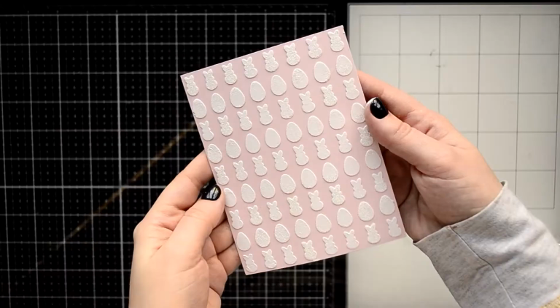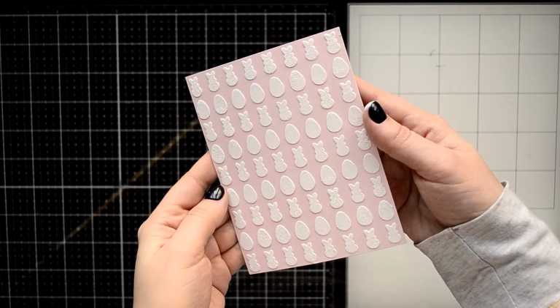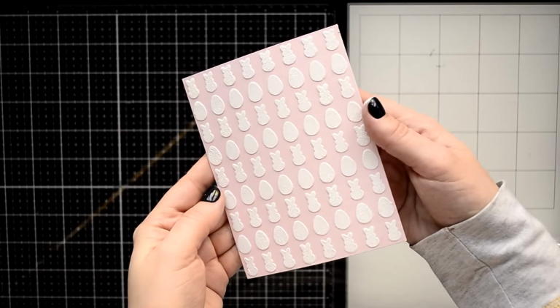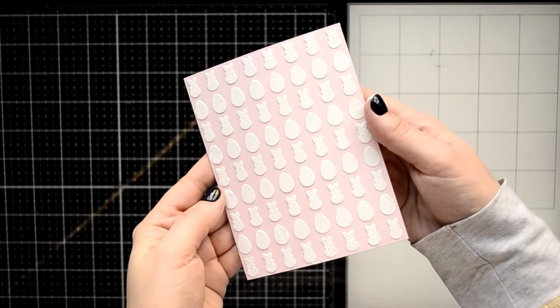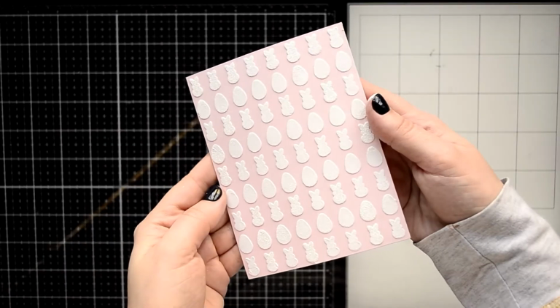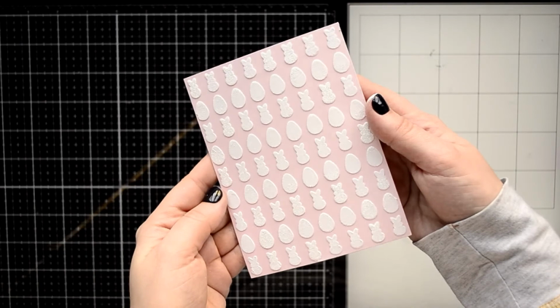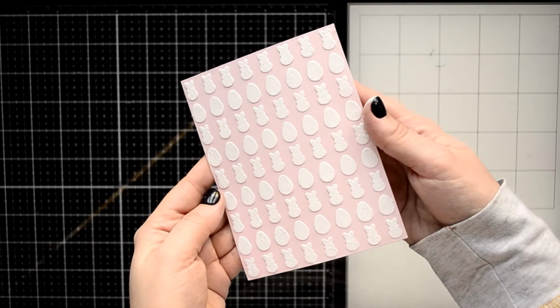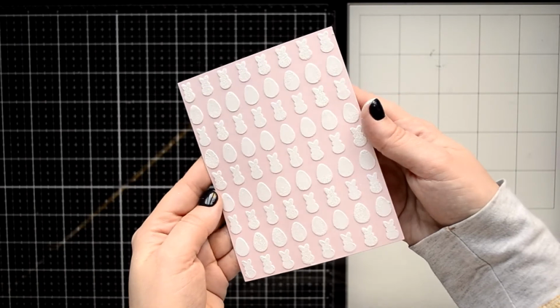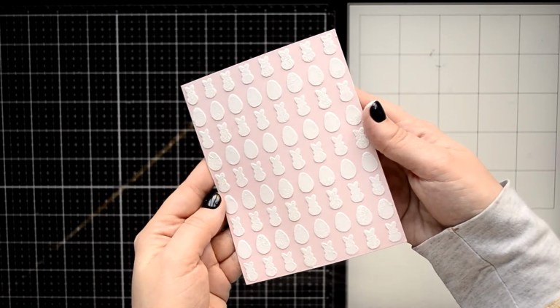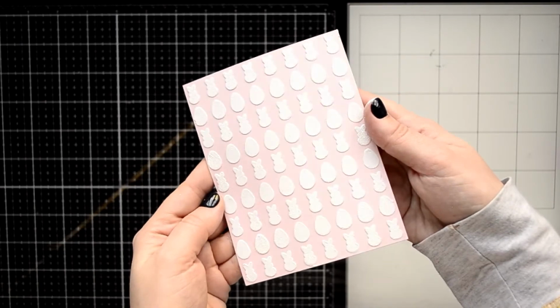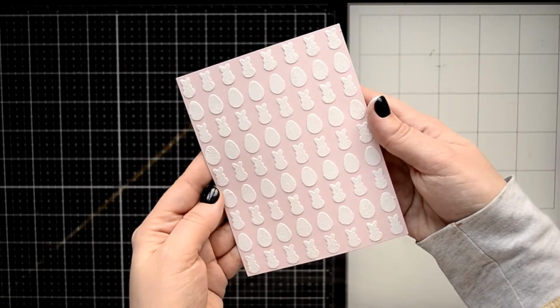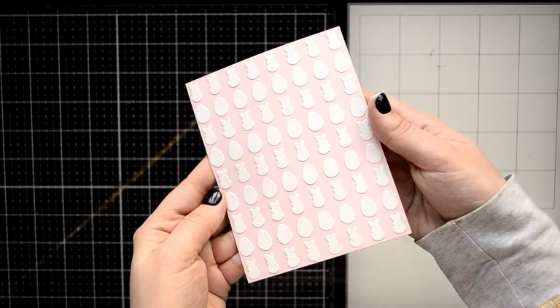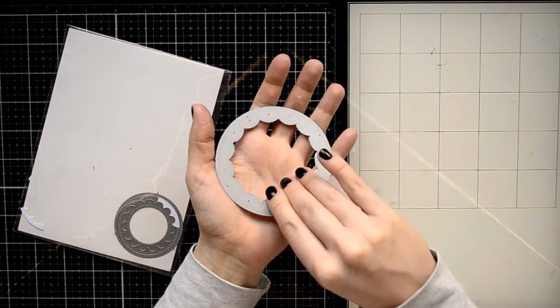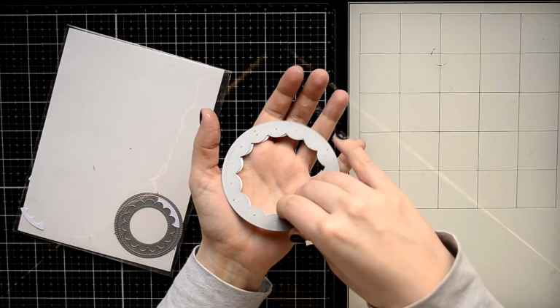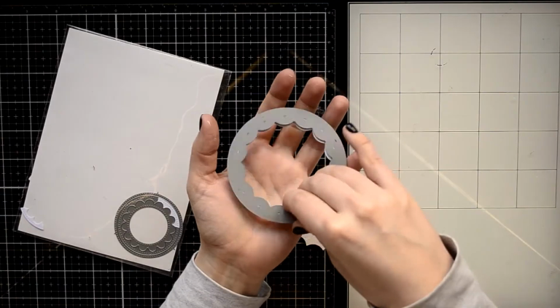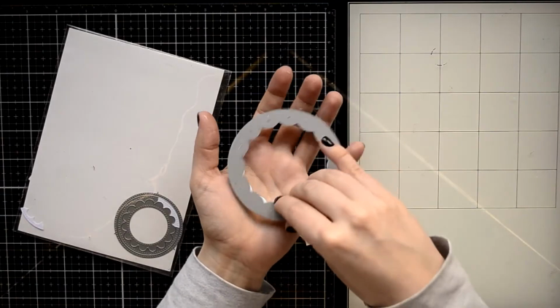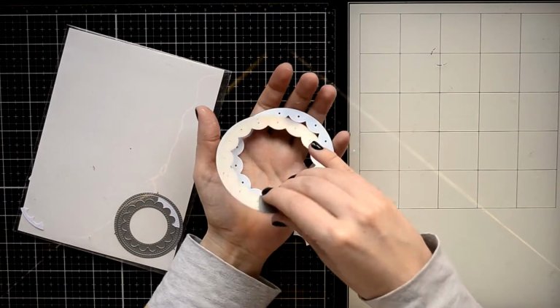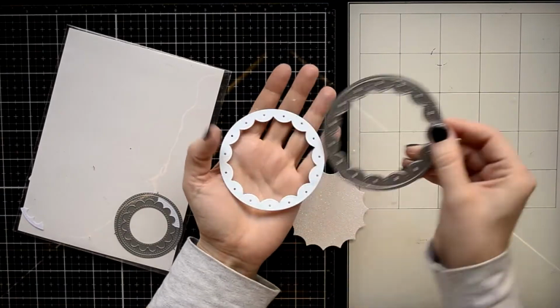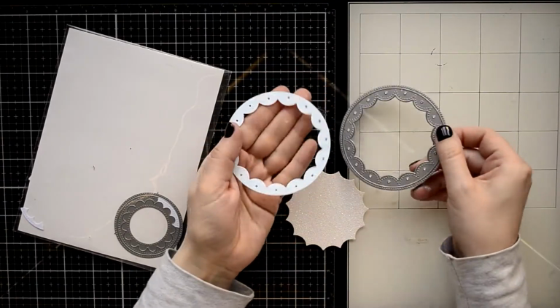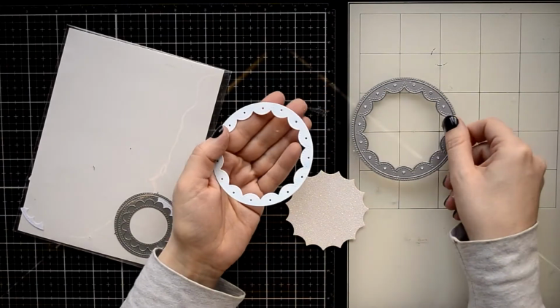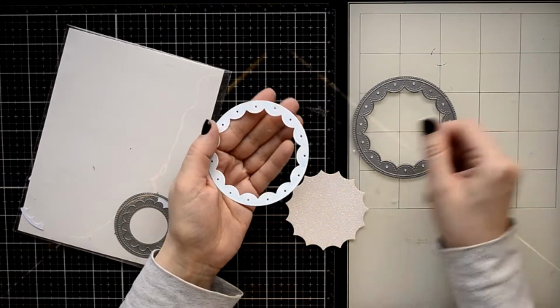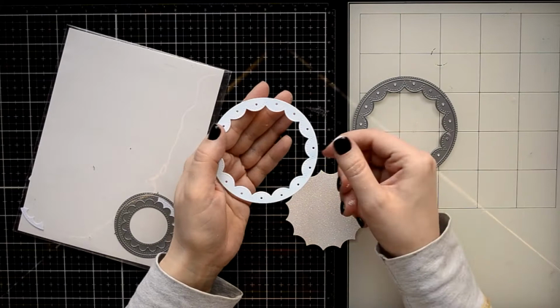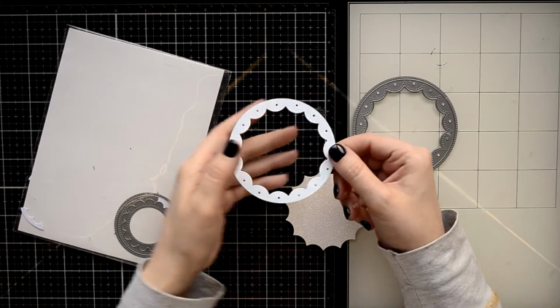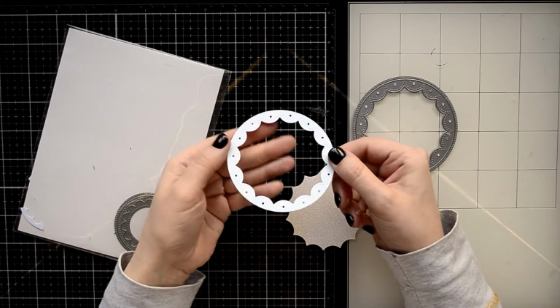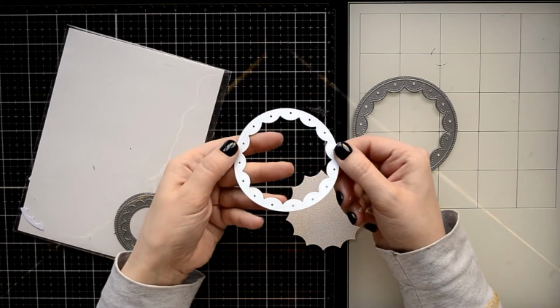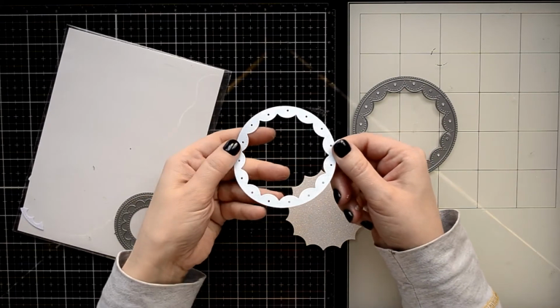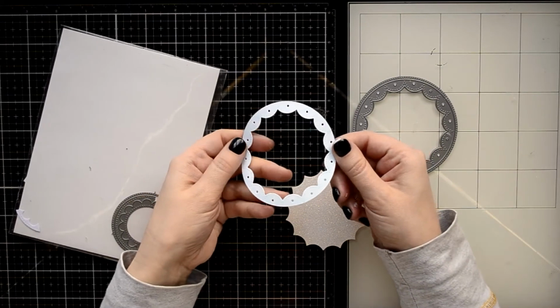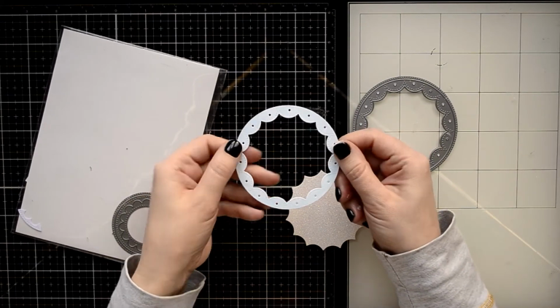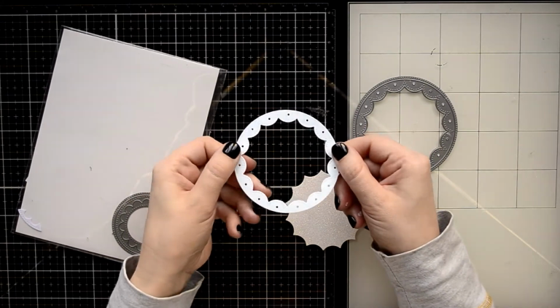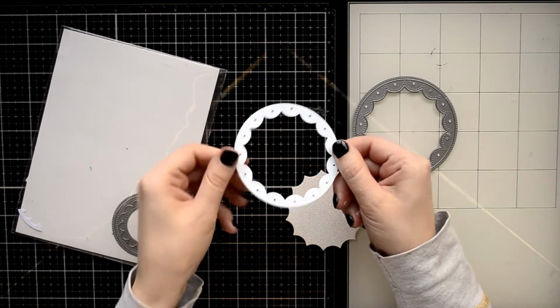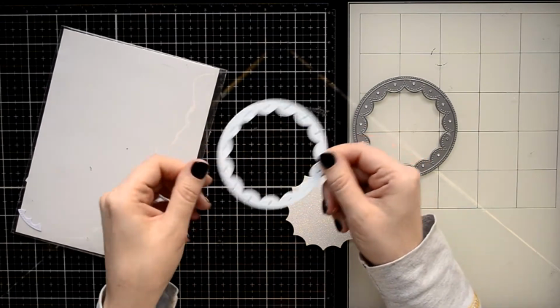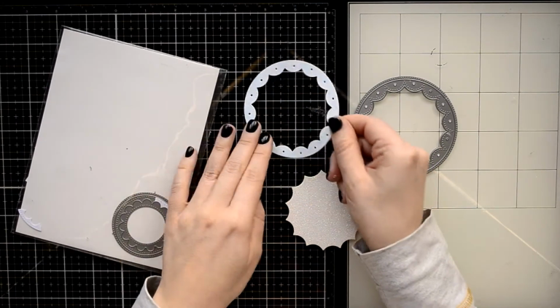I hope my camera can catch a beautiful shine on some of those bunnies. Now I'll leave the card panel to dry and I can create the other elements of my card.